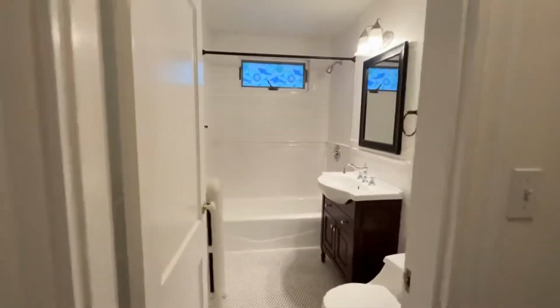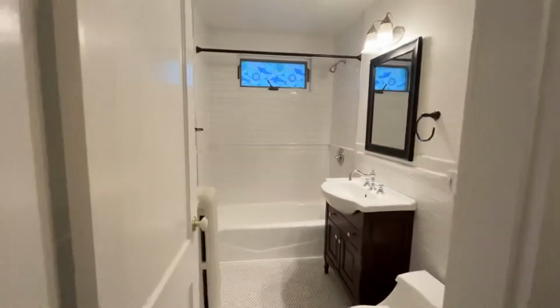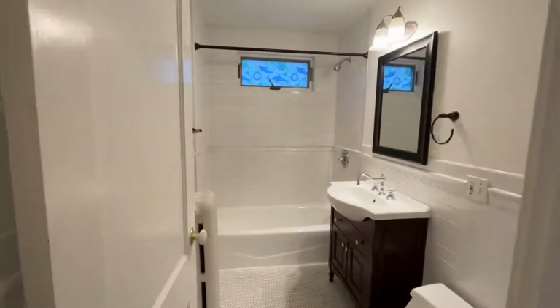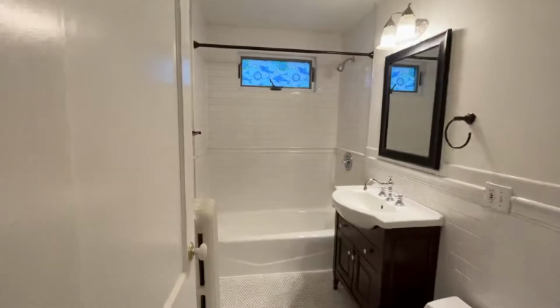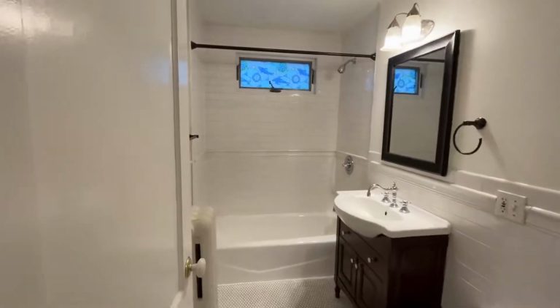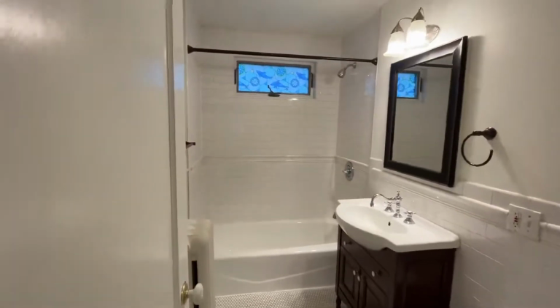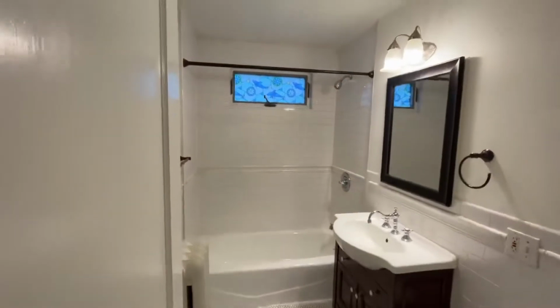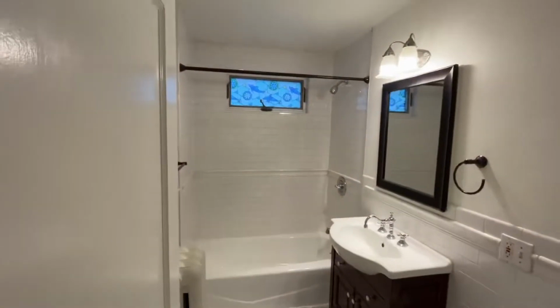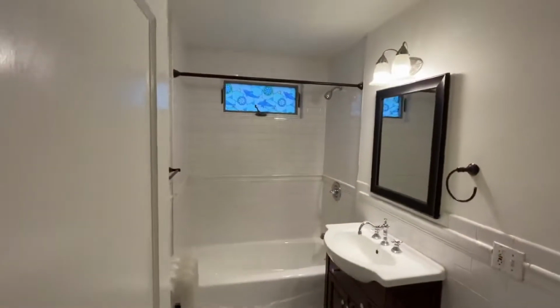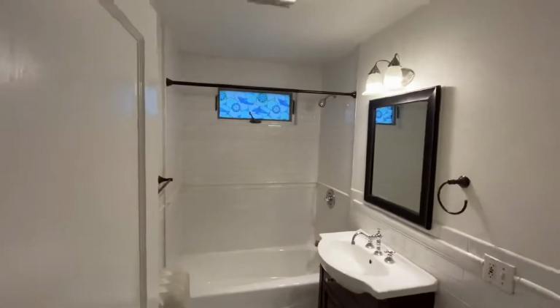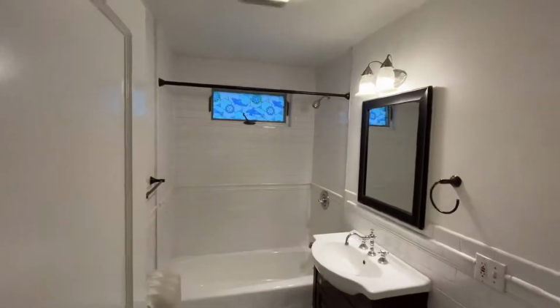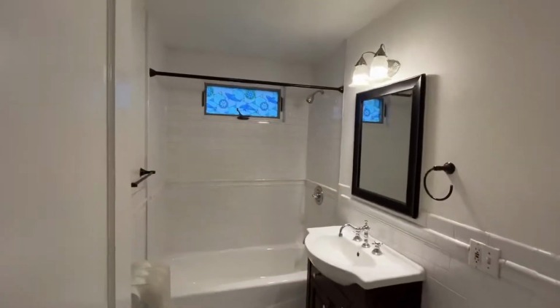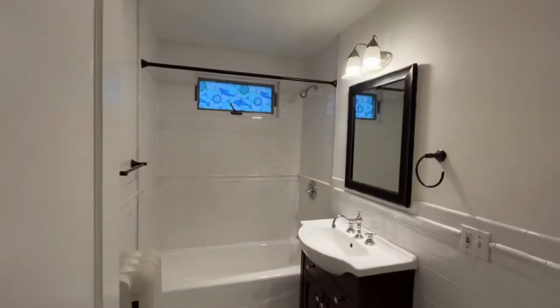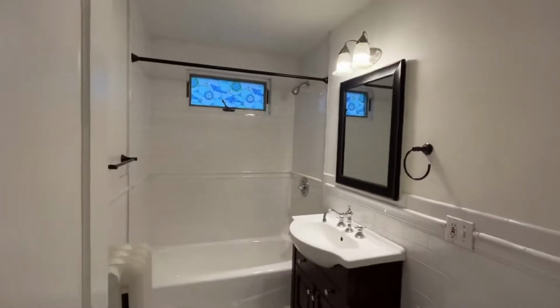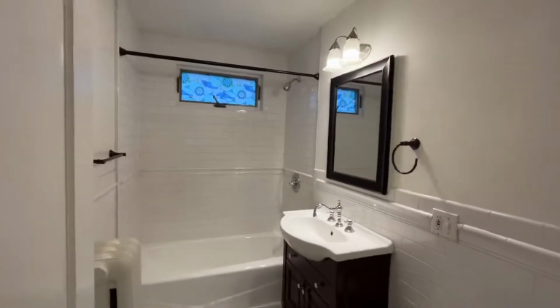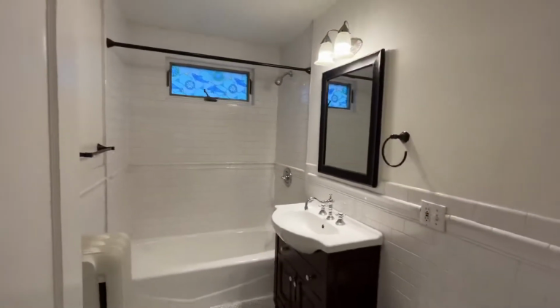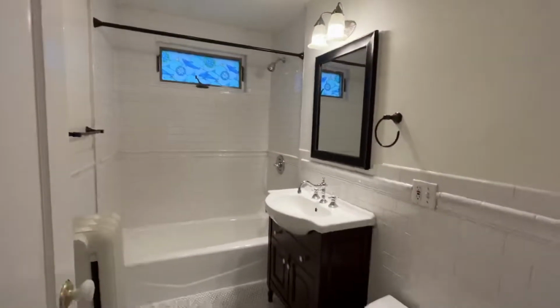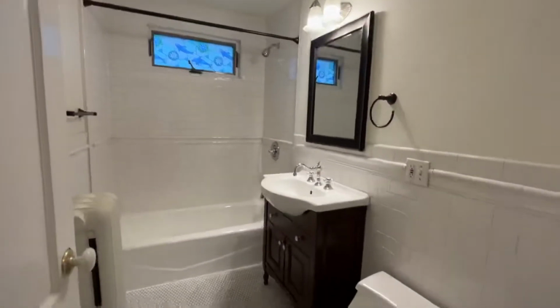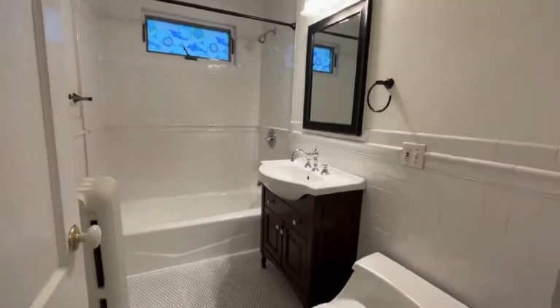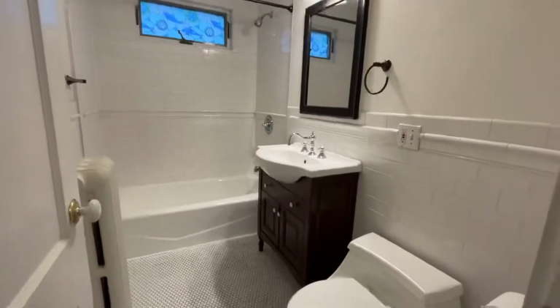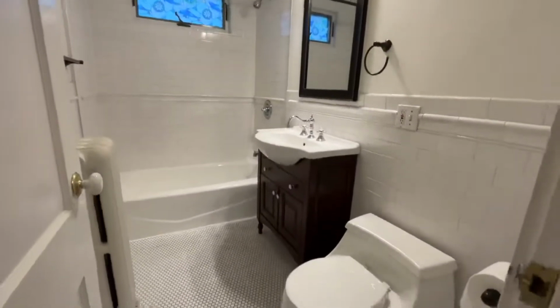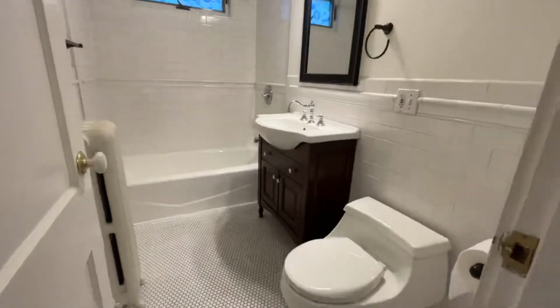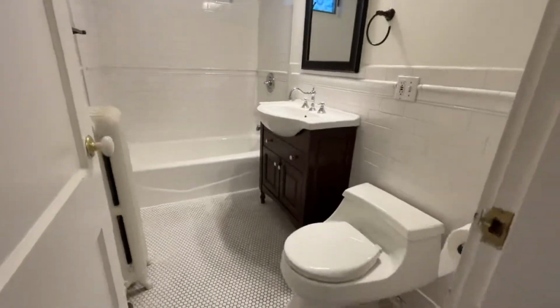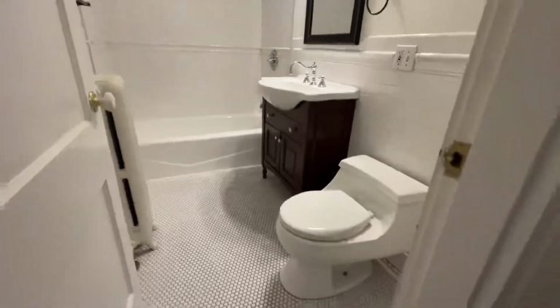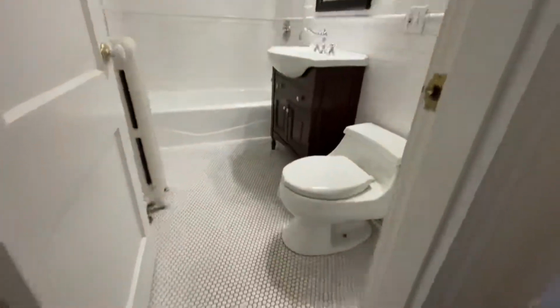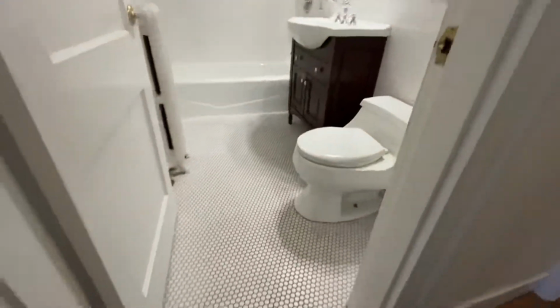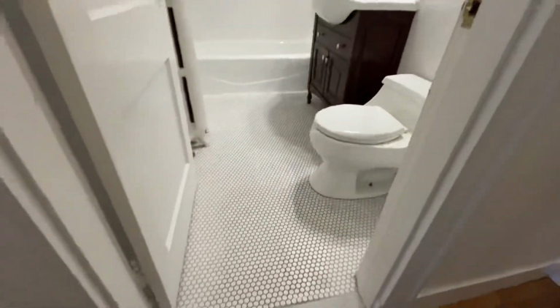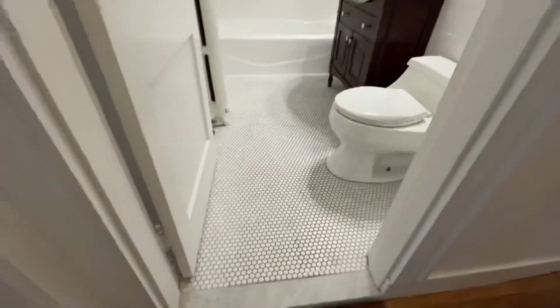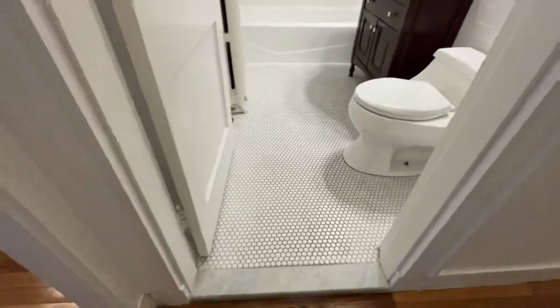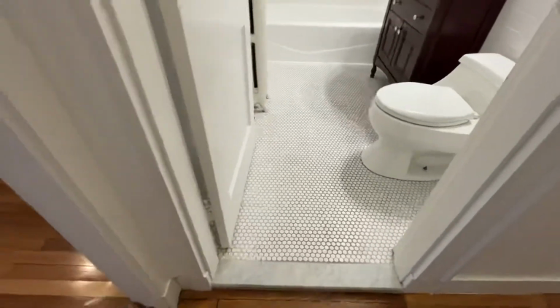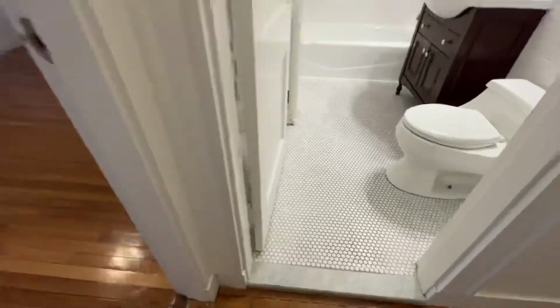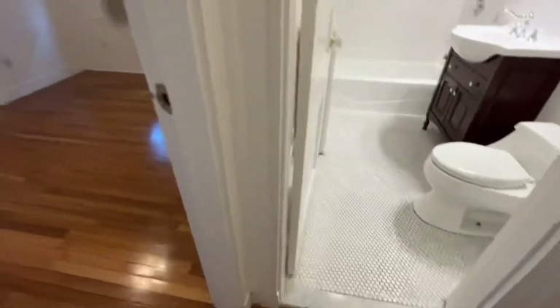There's a bath and a half. This is the full bath here — nicely tiled with subway tile, a newer vanity, and hexagon tile on the floor.